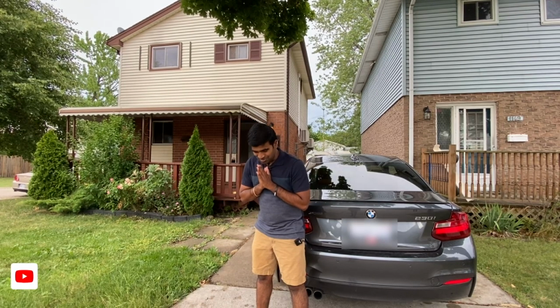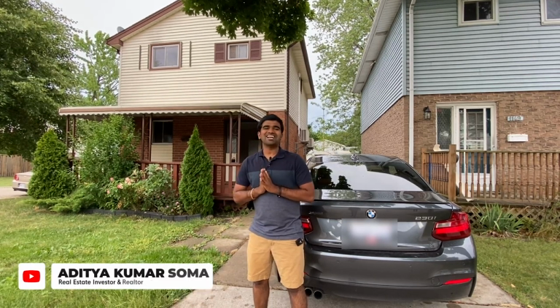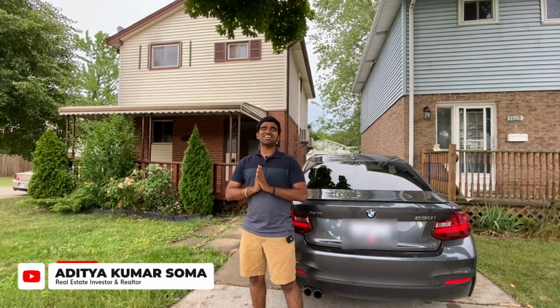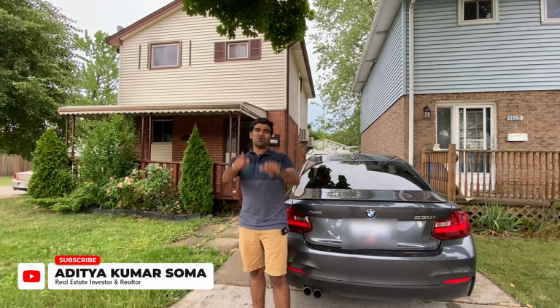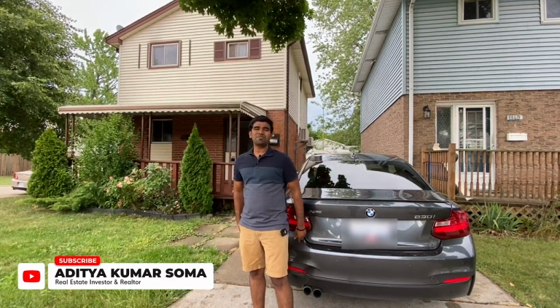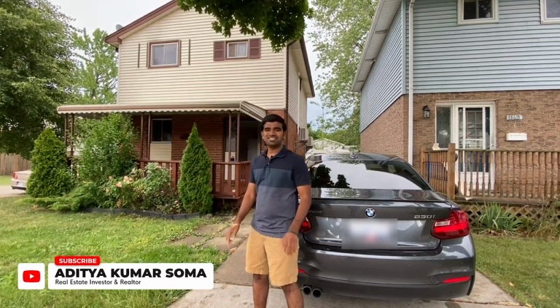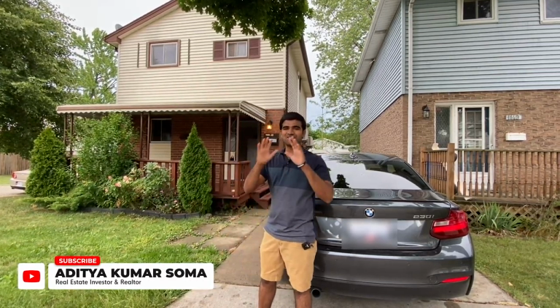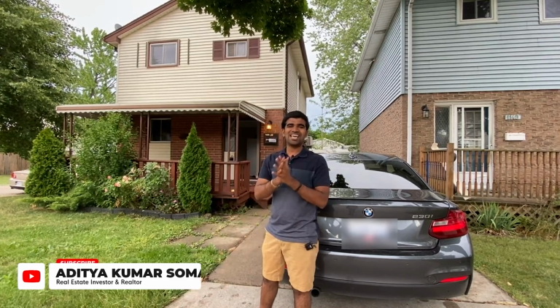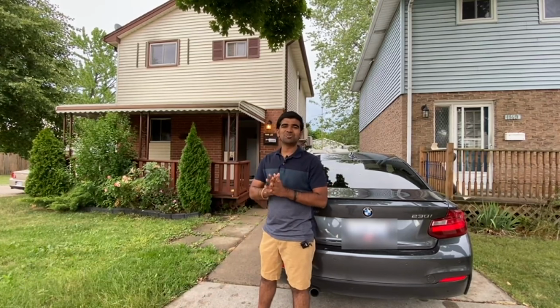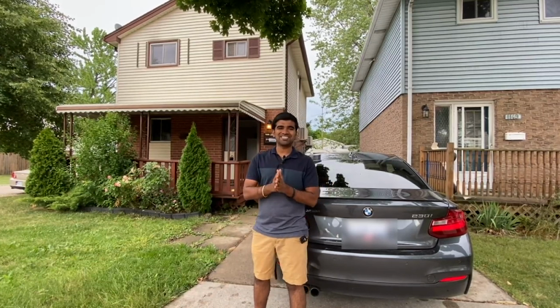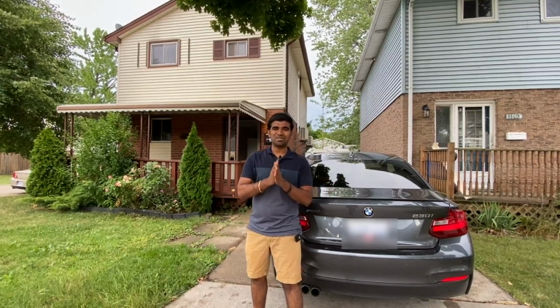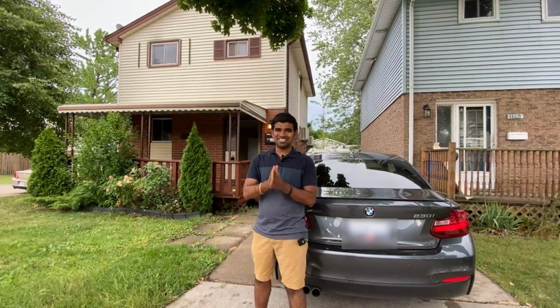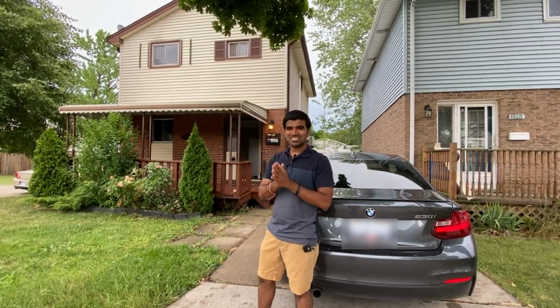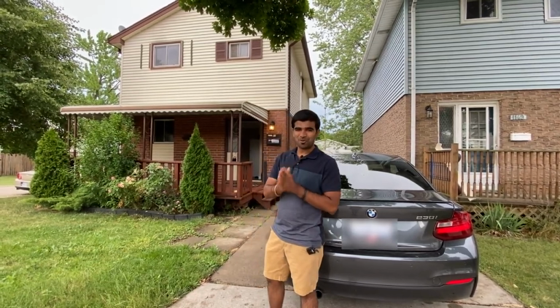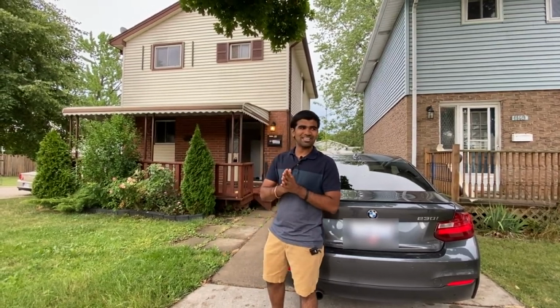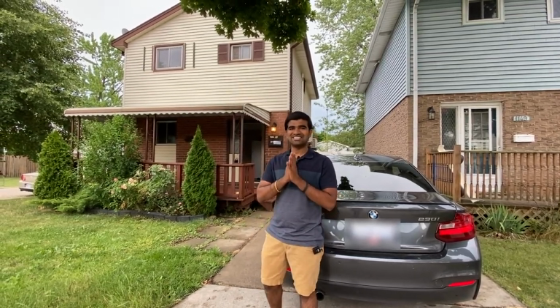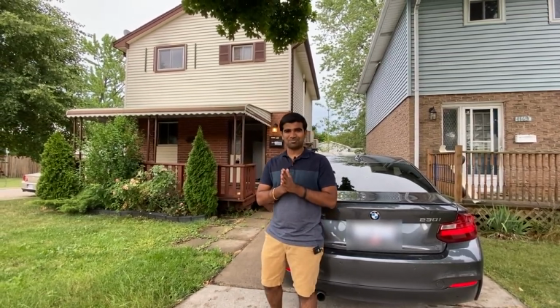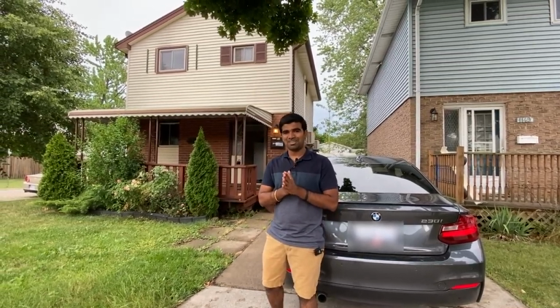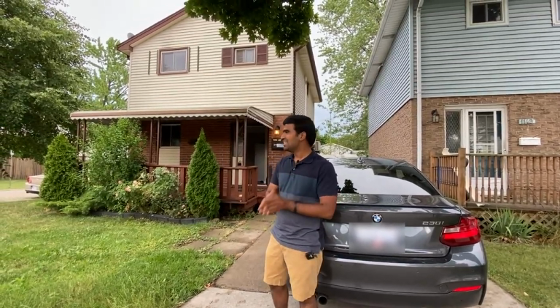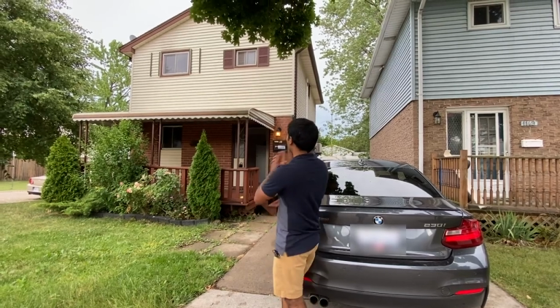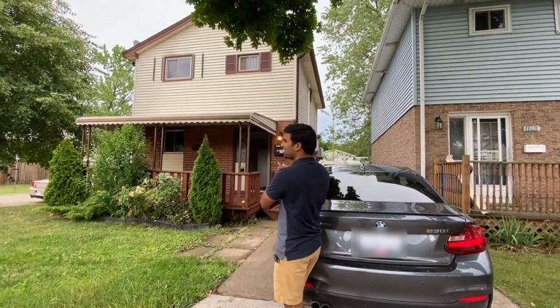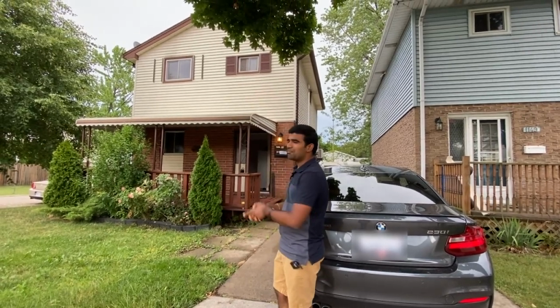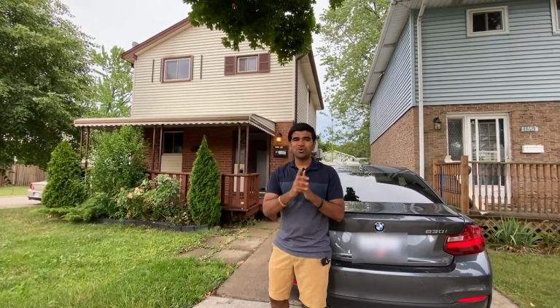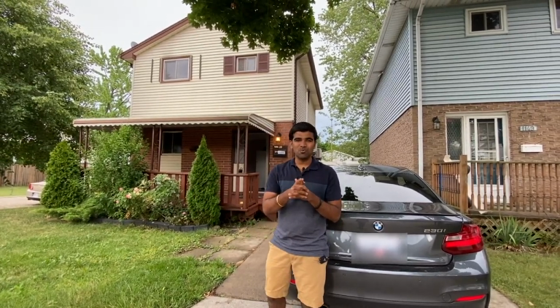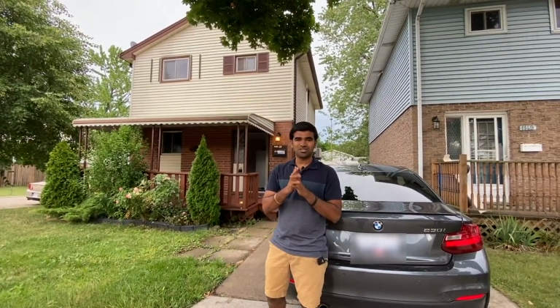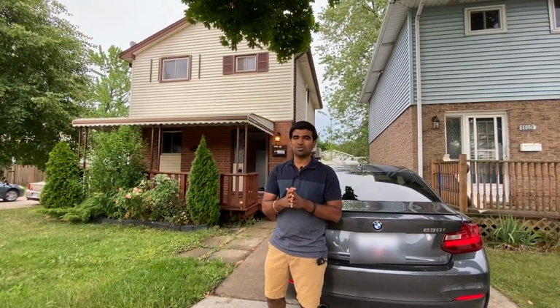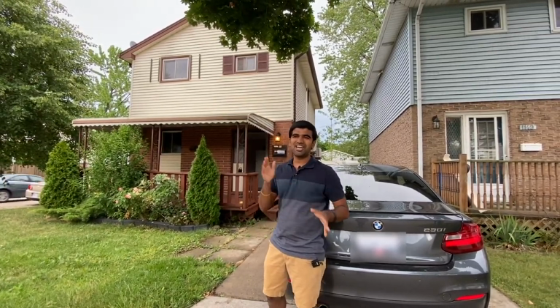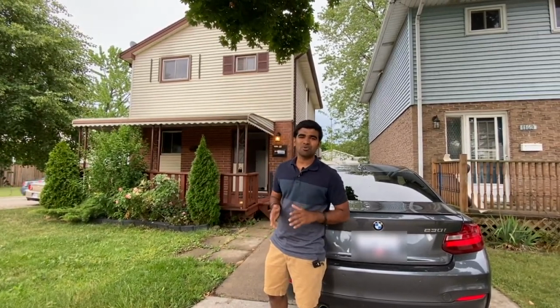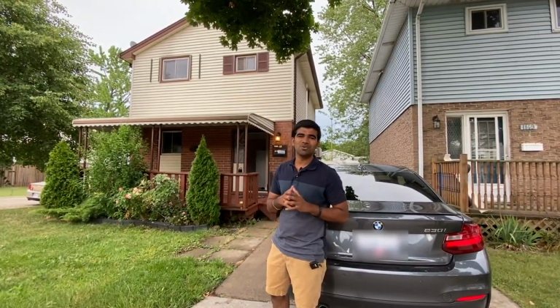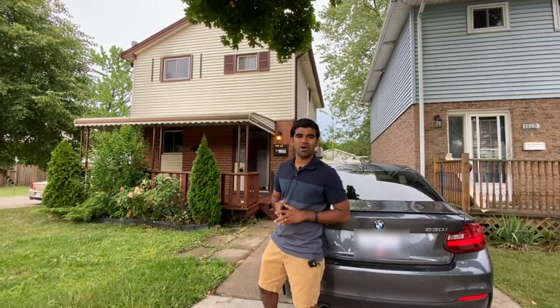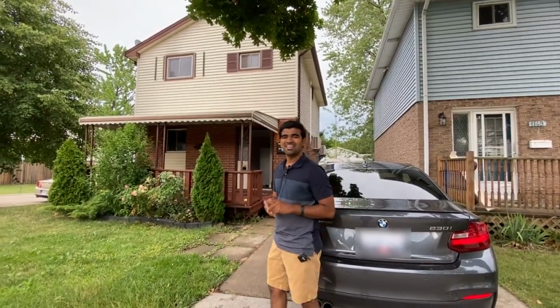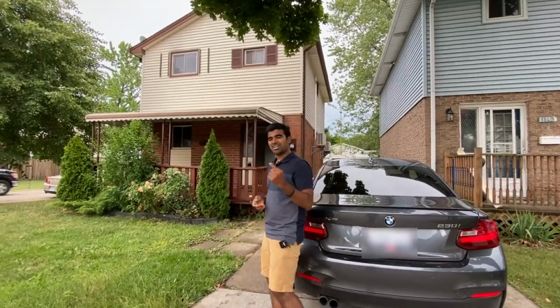Namaskar, Aditya here. I just got another property — my seventh property. I'm going to do a walkthrough to share what I'm gonna do with it, so walk in with me.